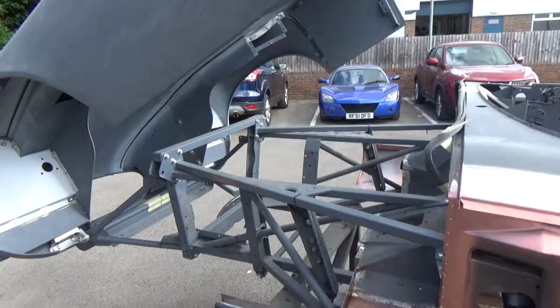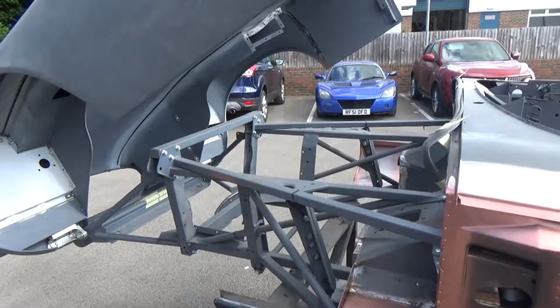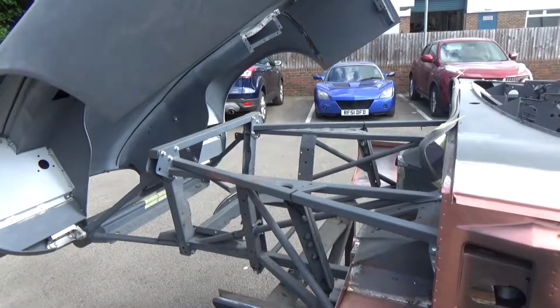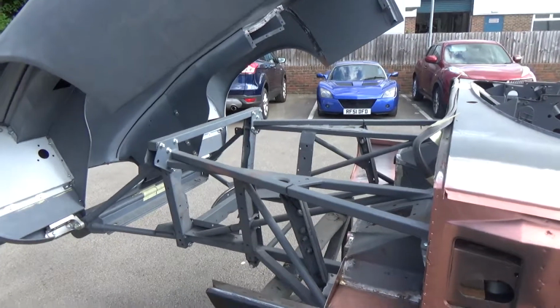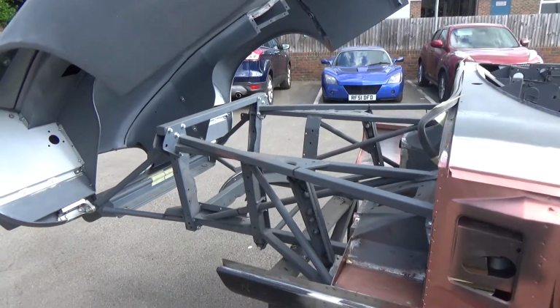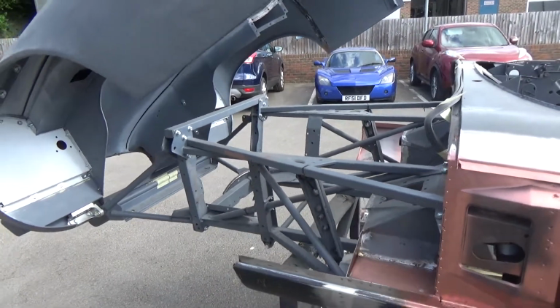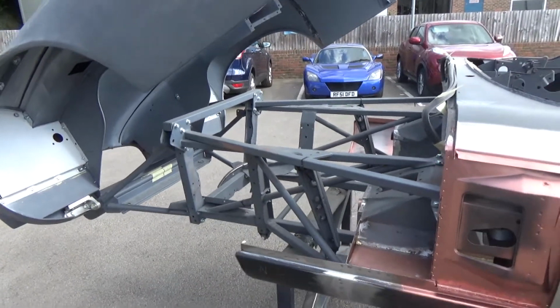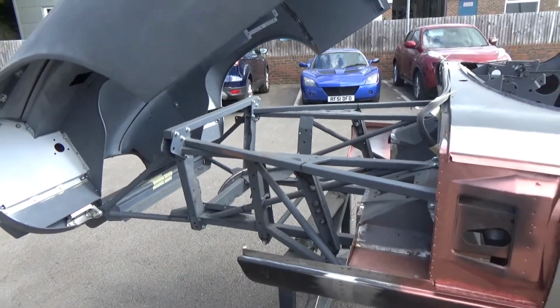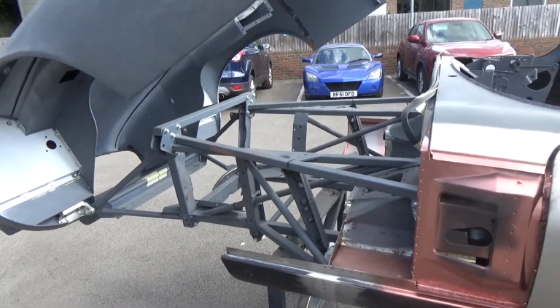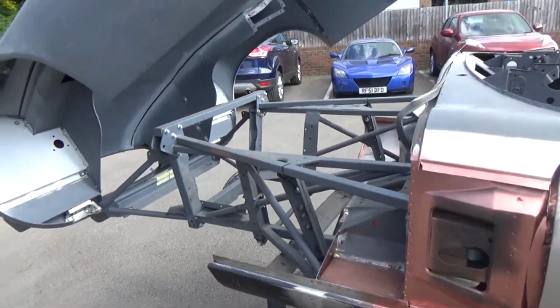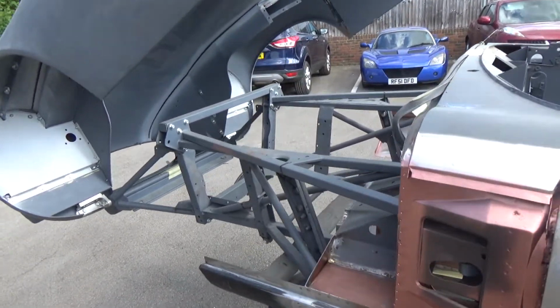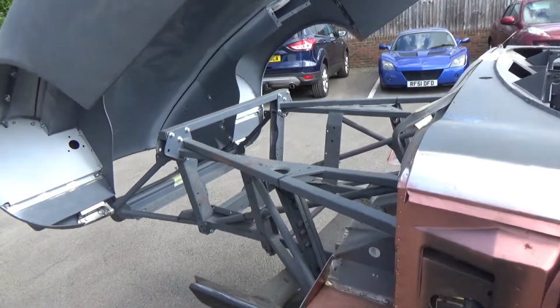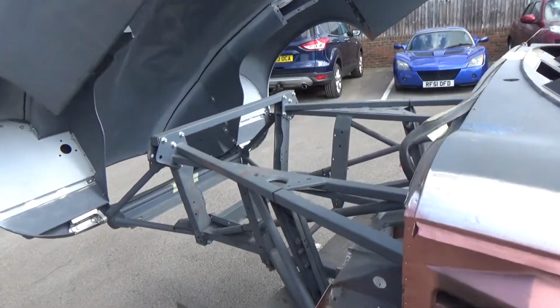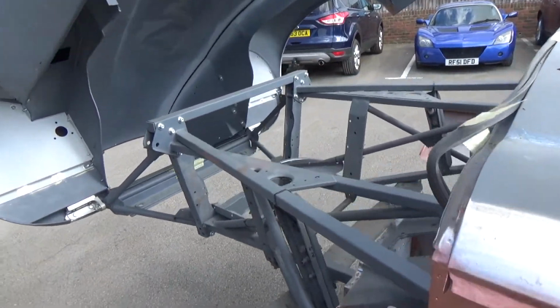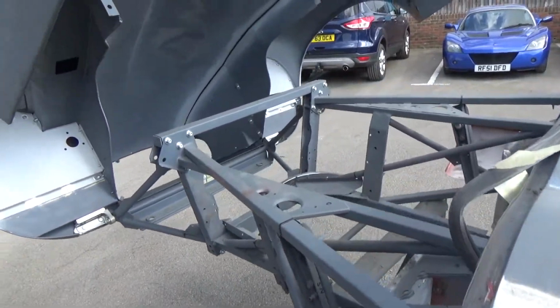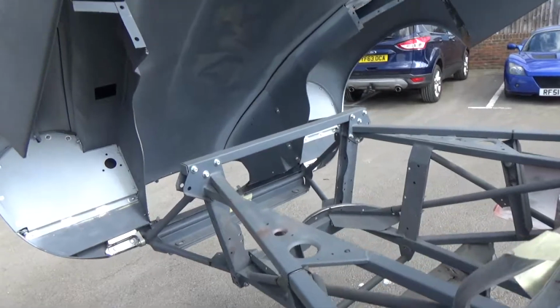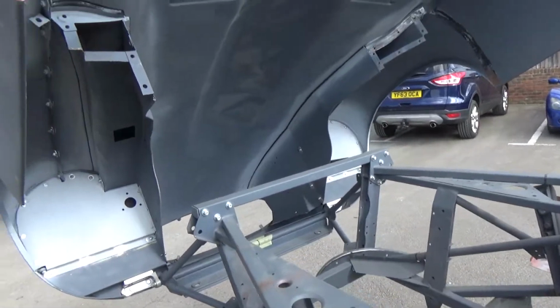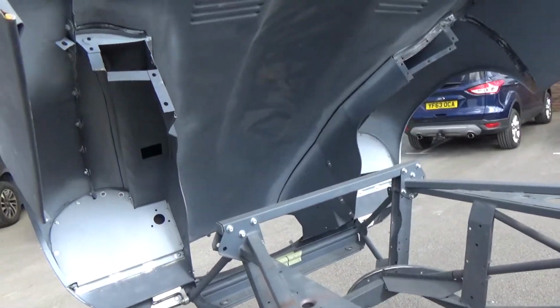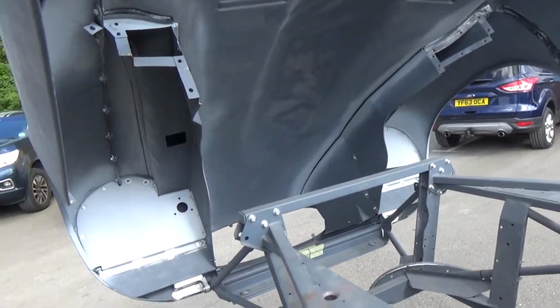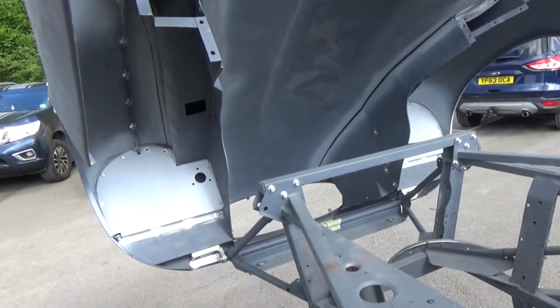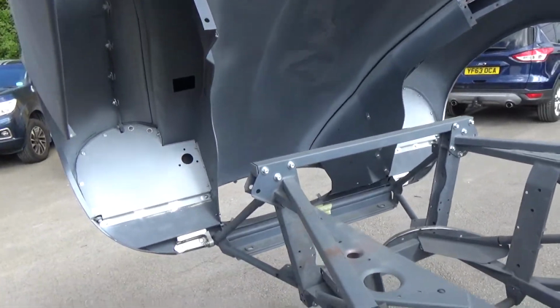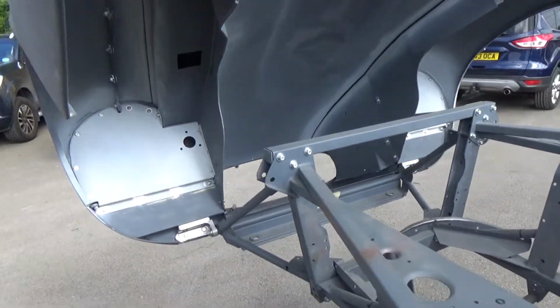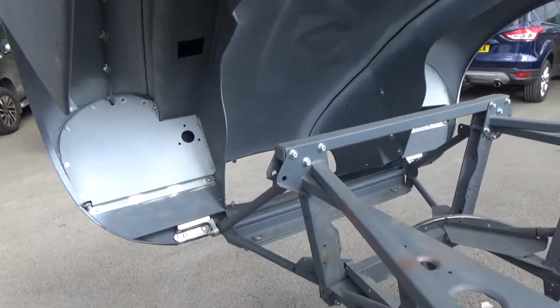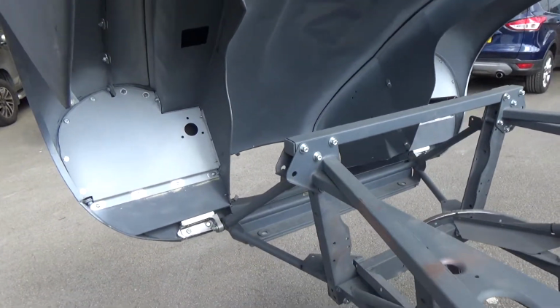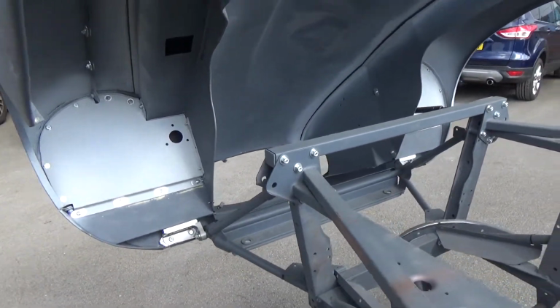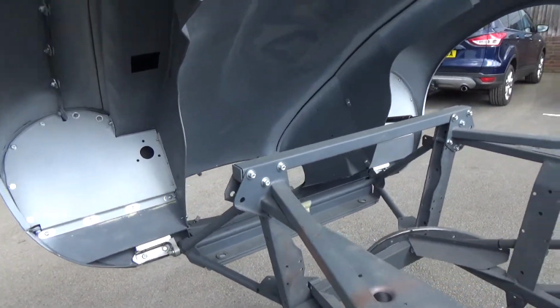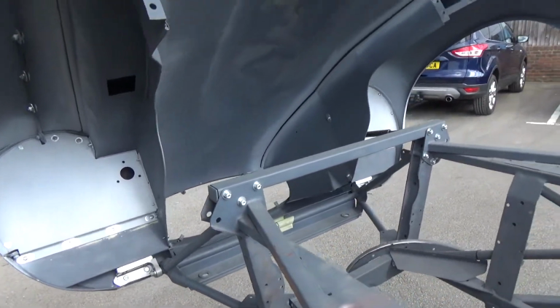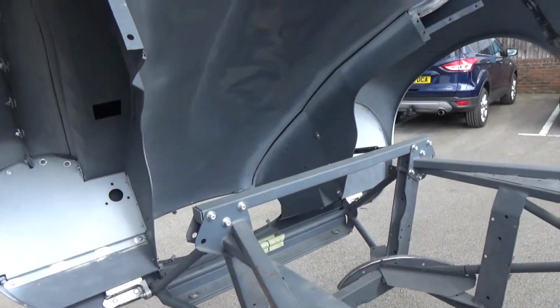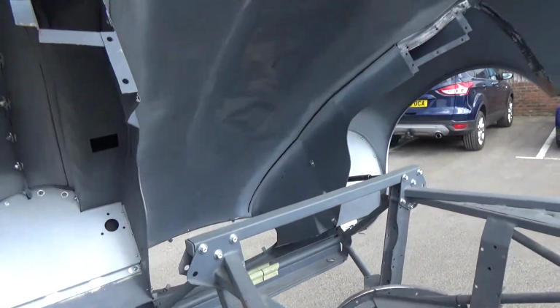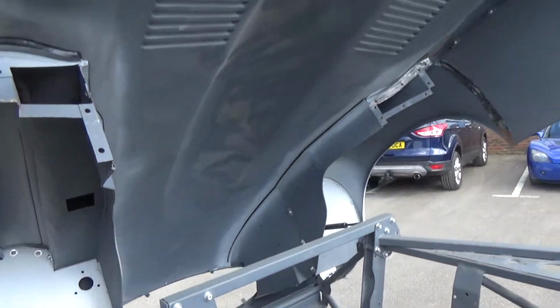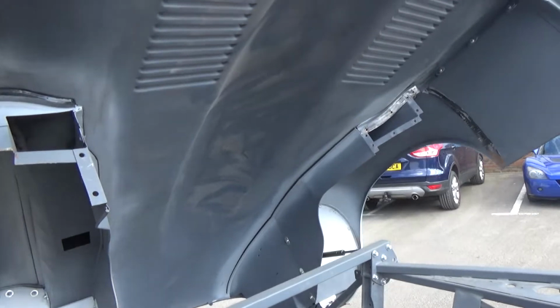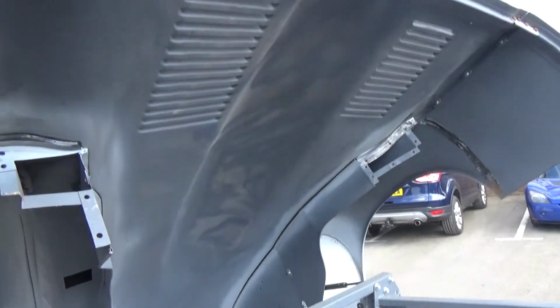There she is, inside. The bonnet's all shimmed up, so all the gaps fit nicely.